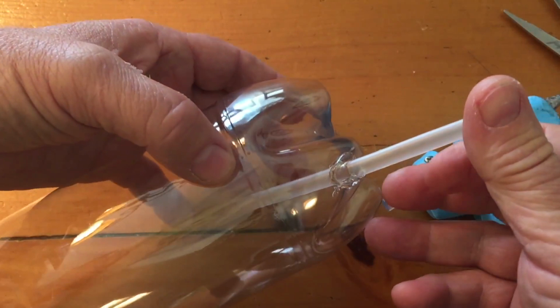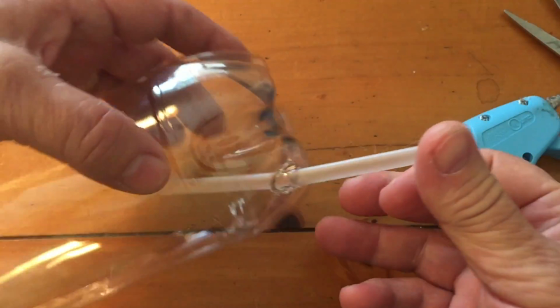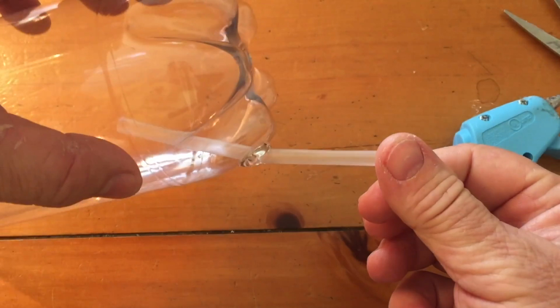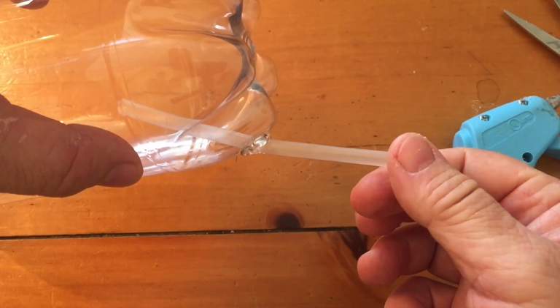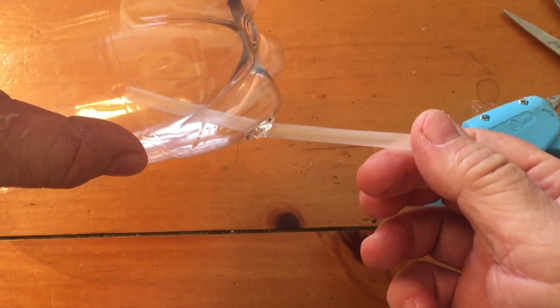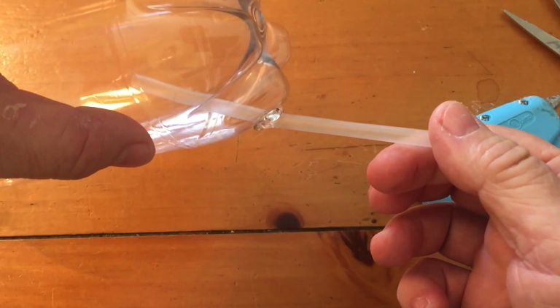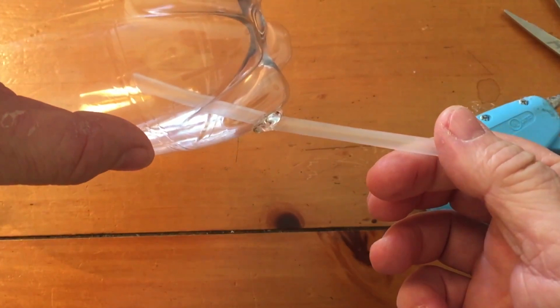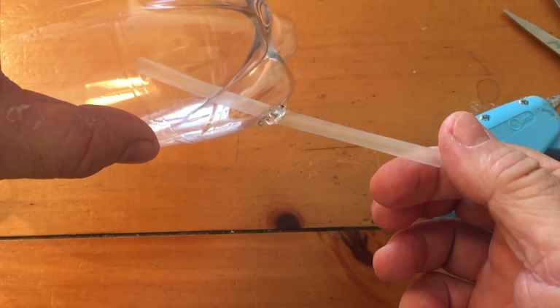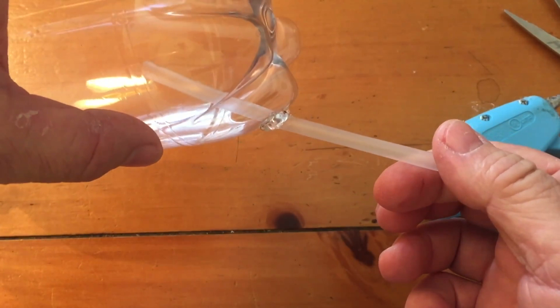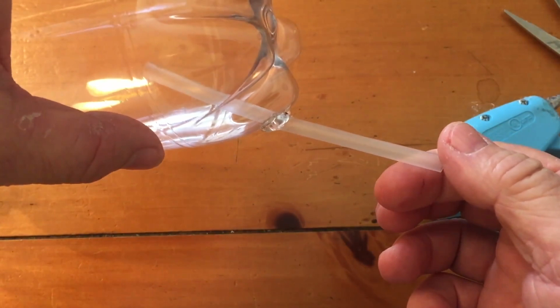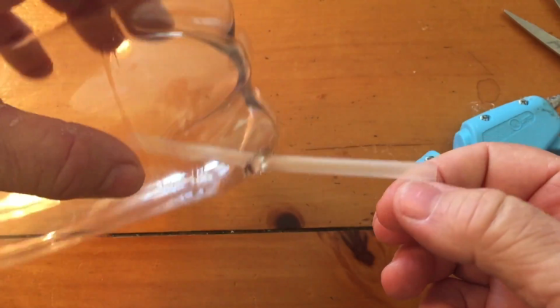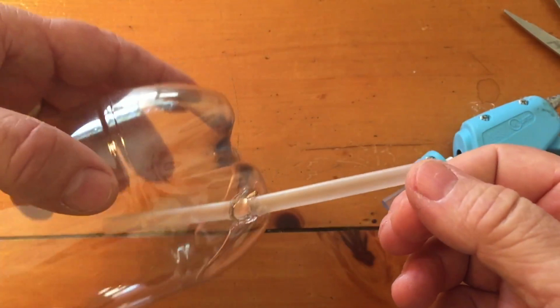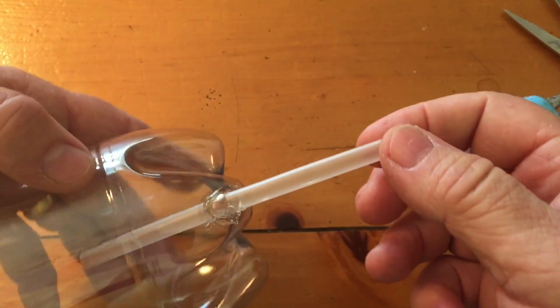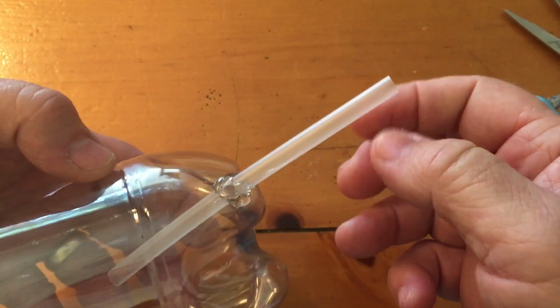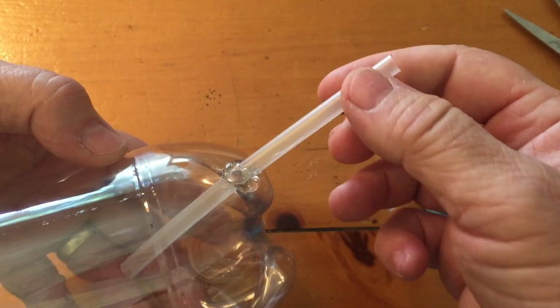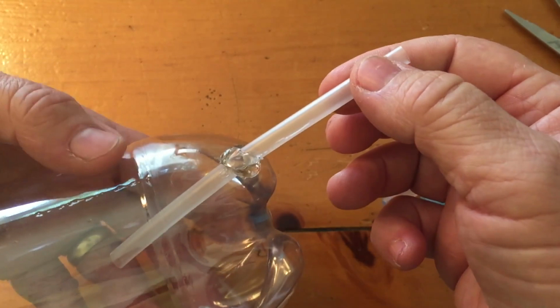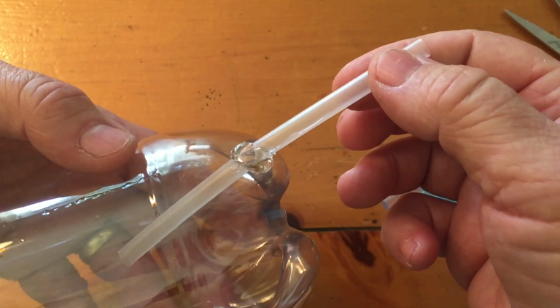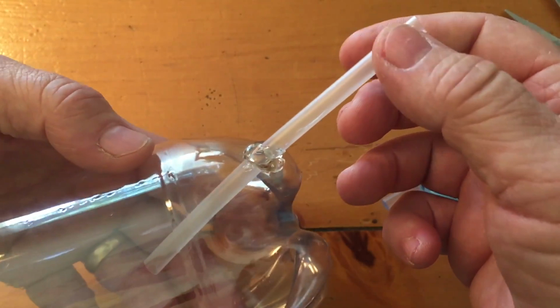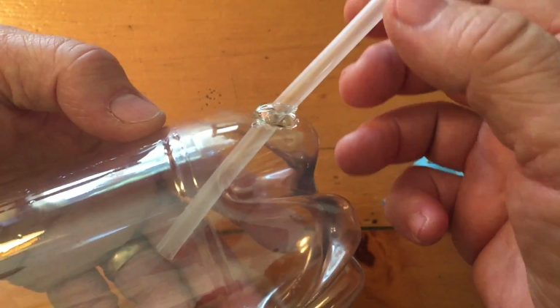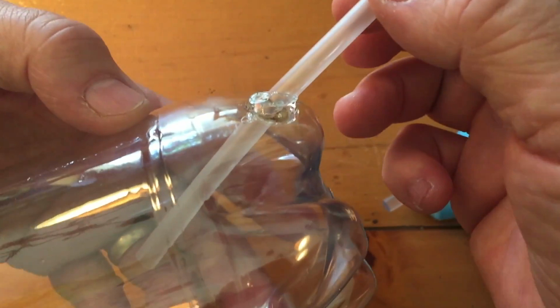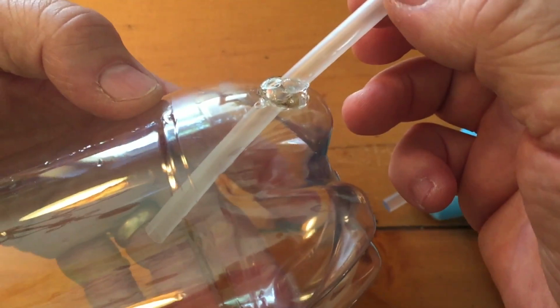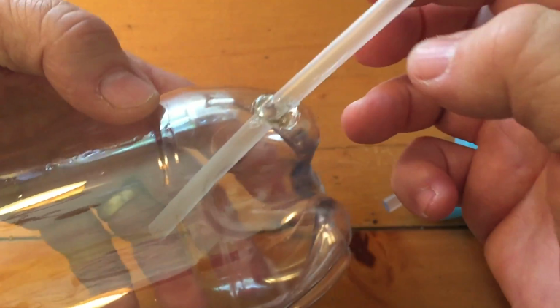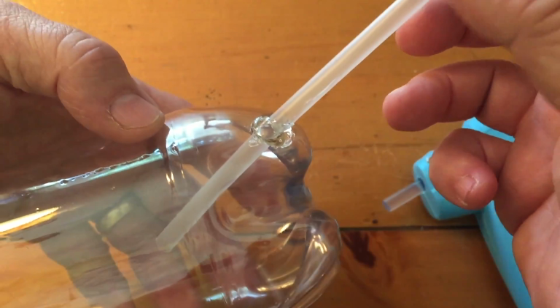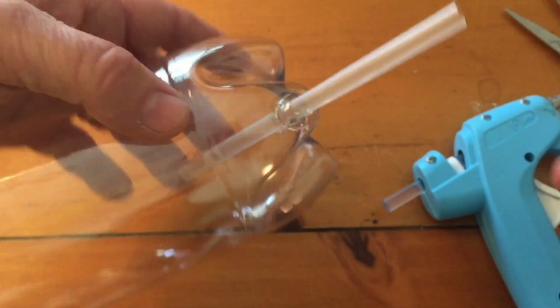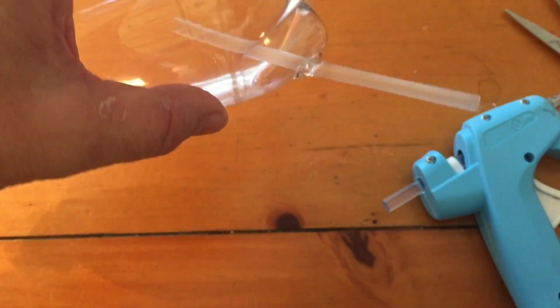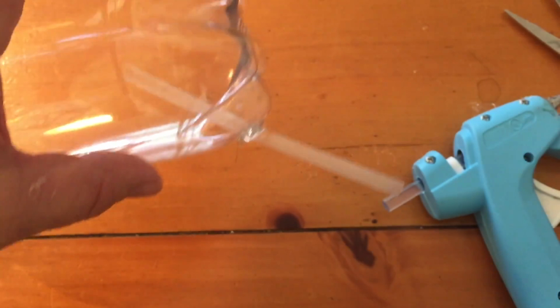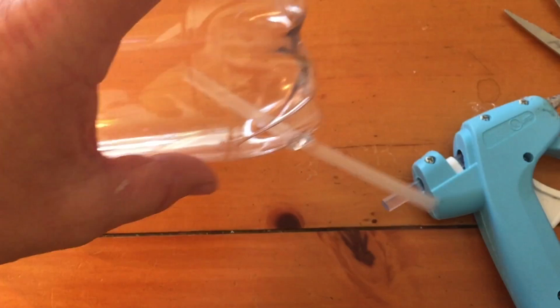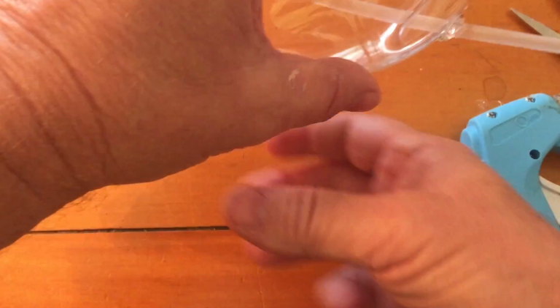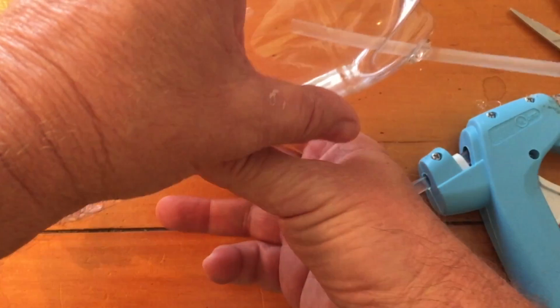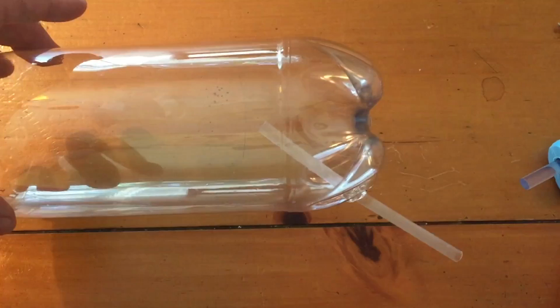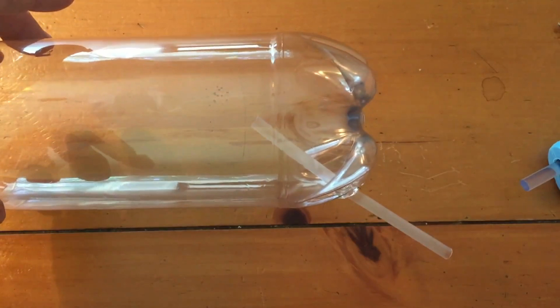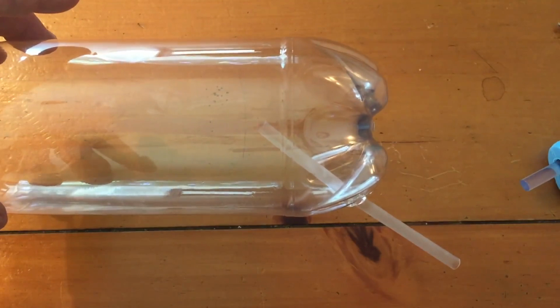Once you have the glue on, you can pull the straw back to about a 45 degree angle just like that, and within a little bit of time the hot glue will dry very quickly and you're ready to go to your next step. It should look just like that.